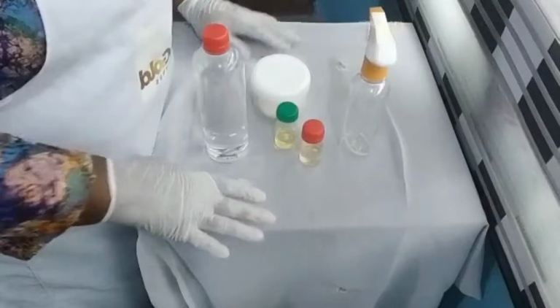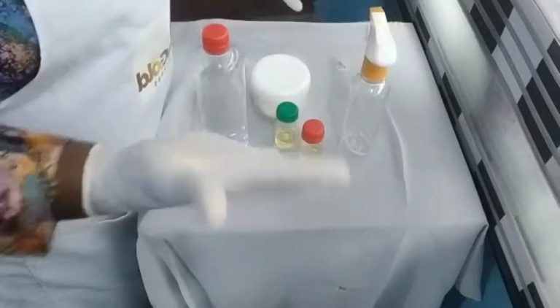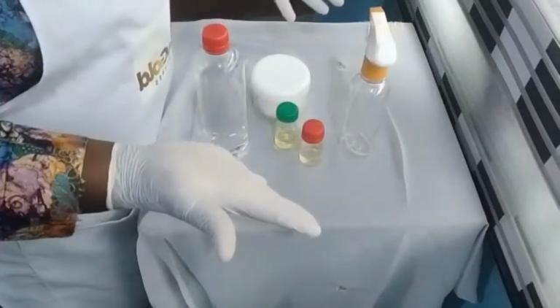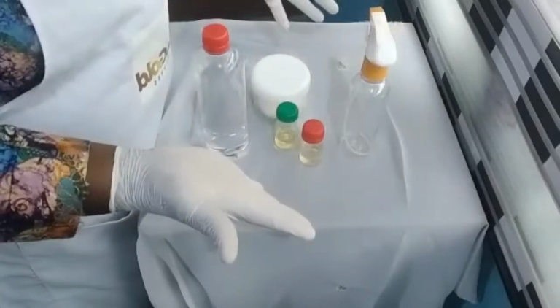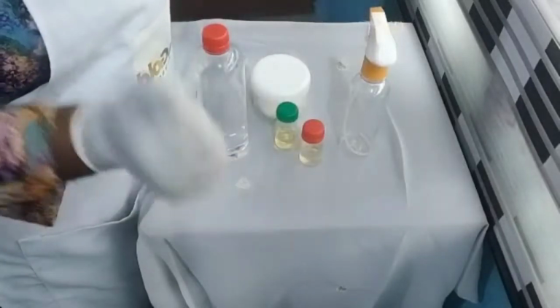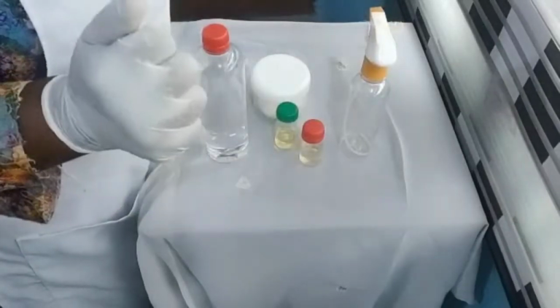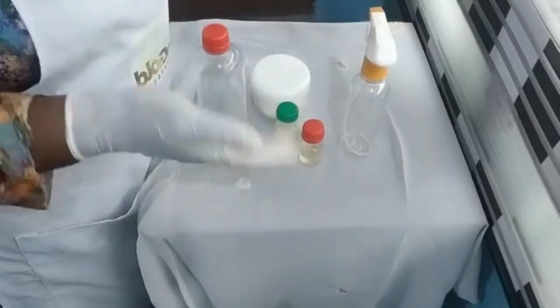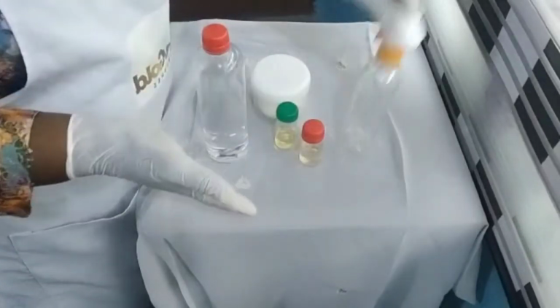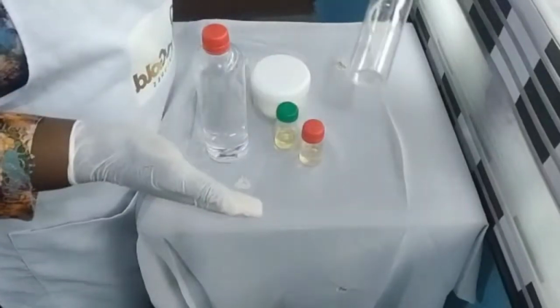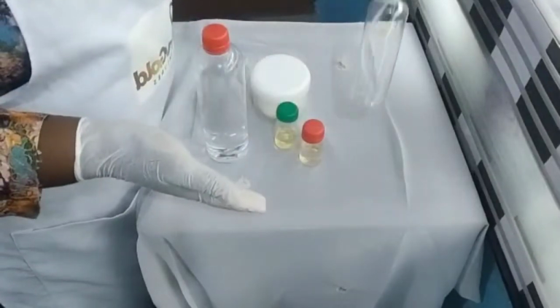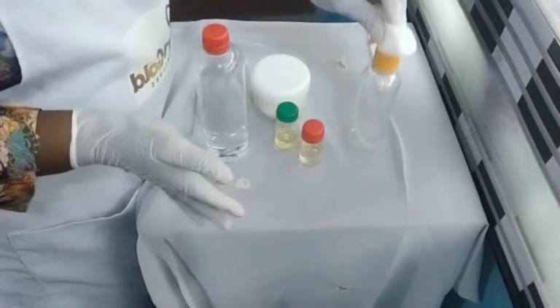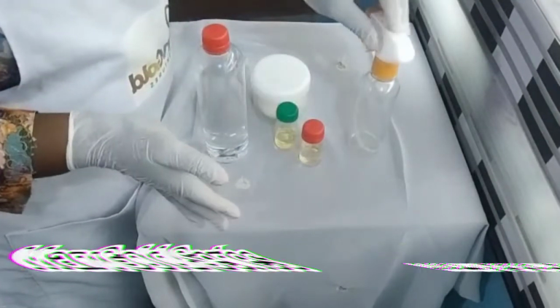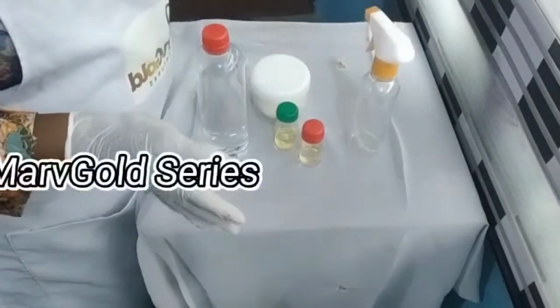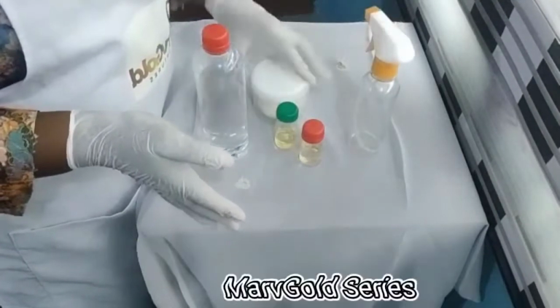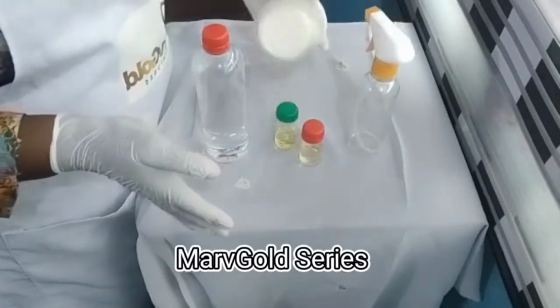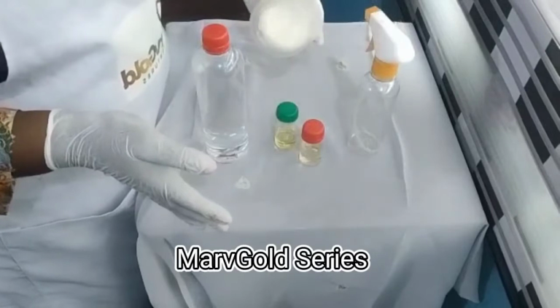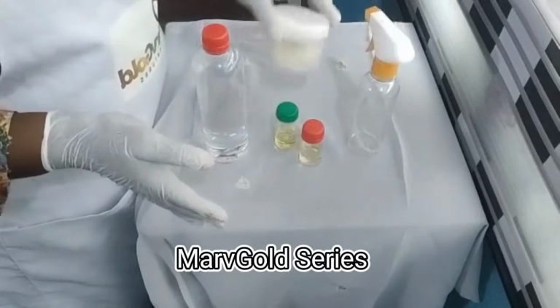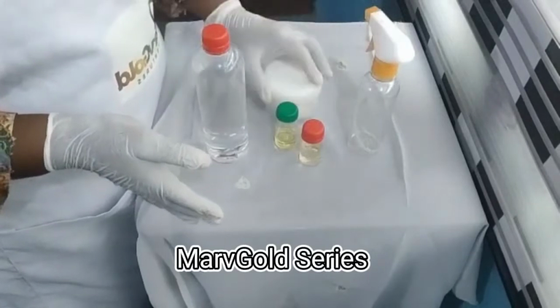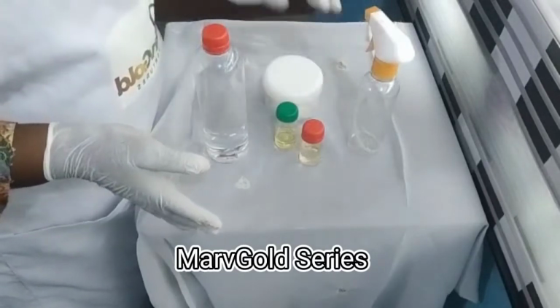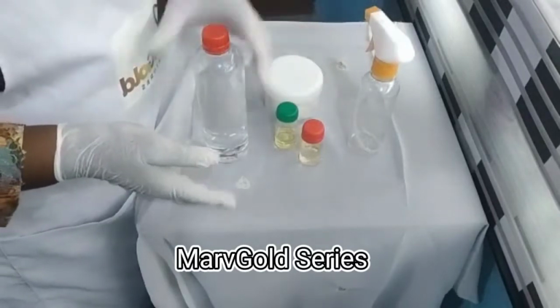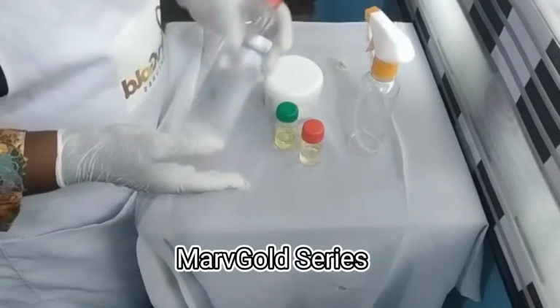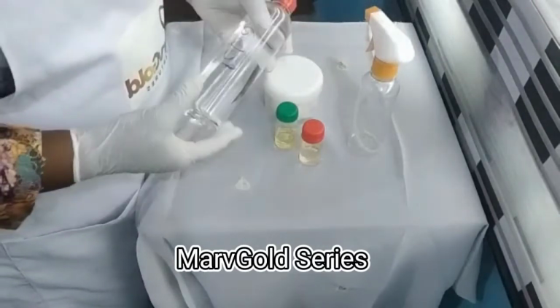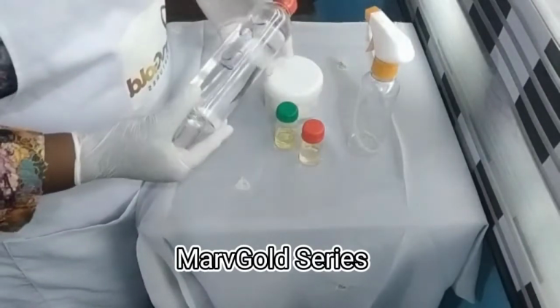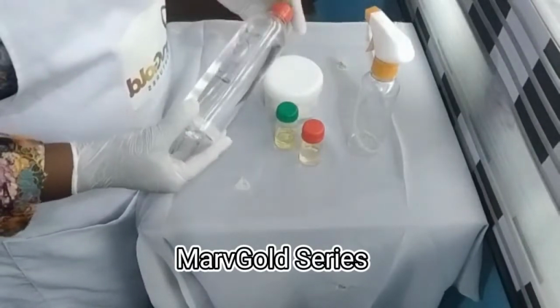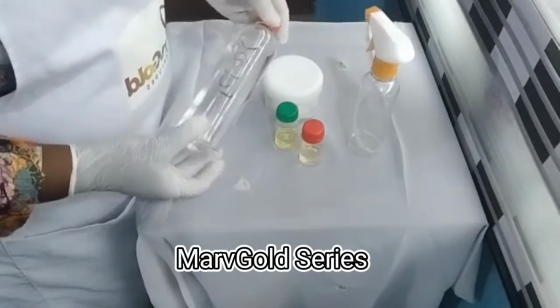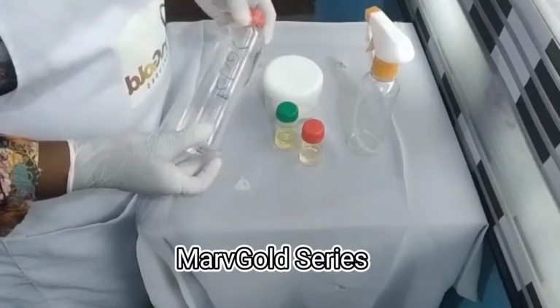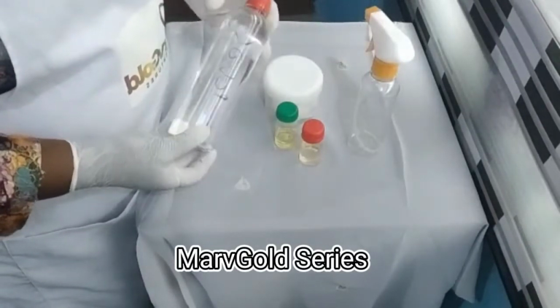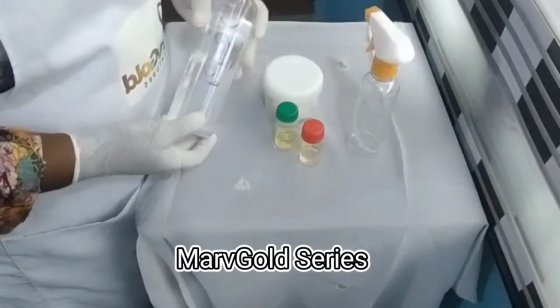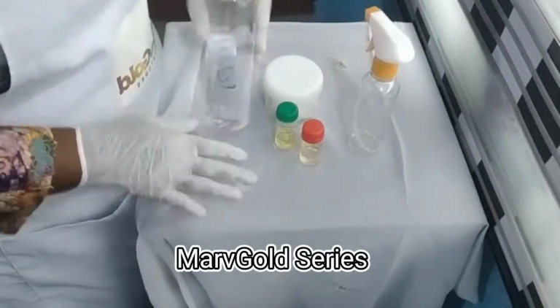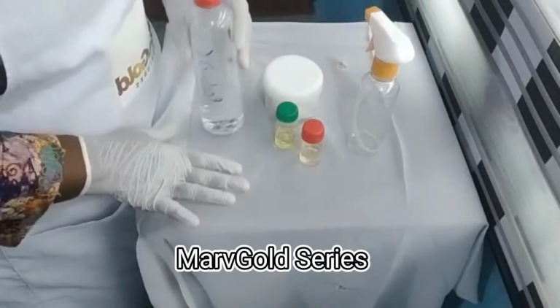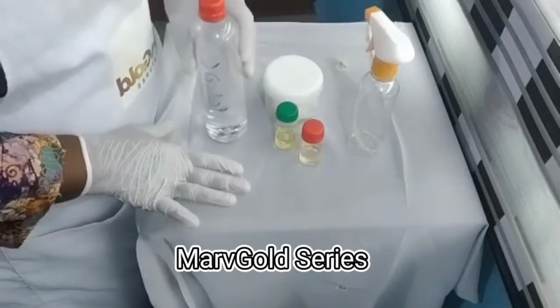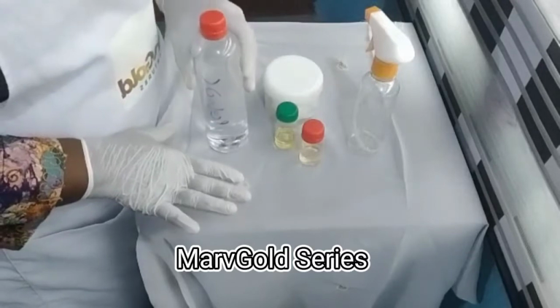Hello everyone. Welcome to another section. Today, like I said, we'll be talking about how to make another type of insecticide.